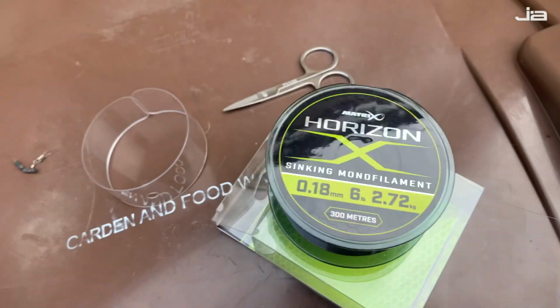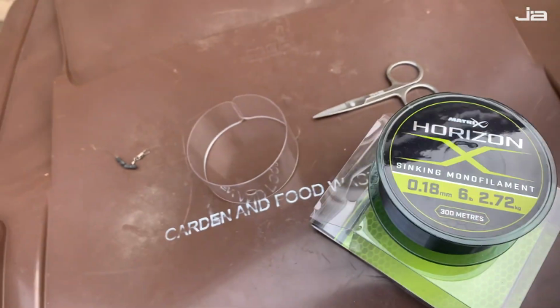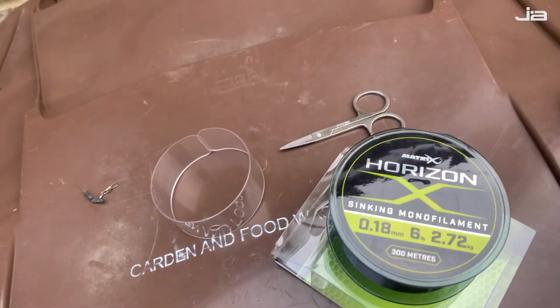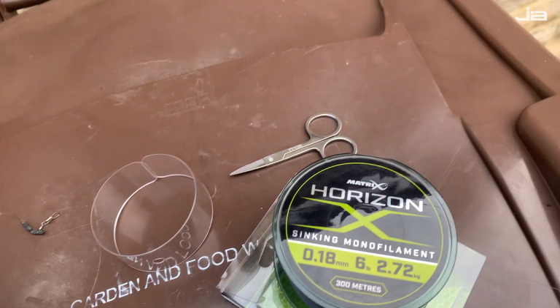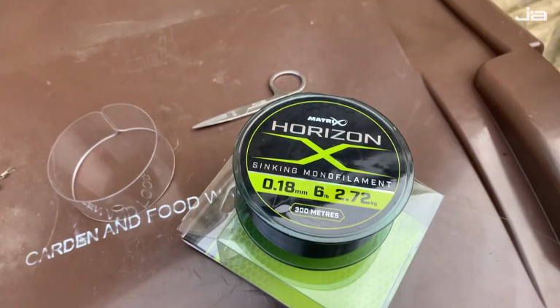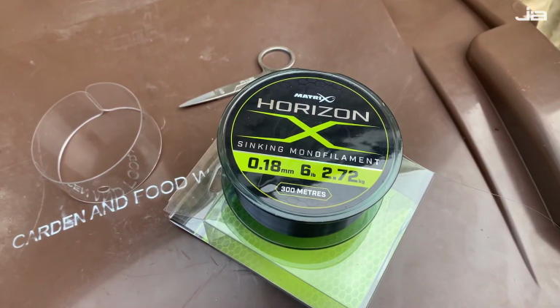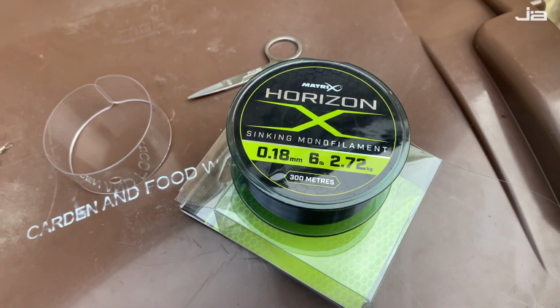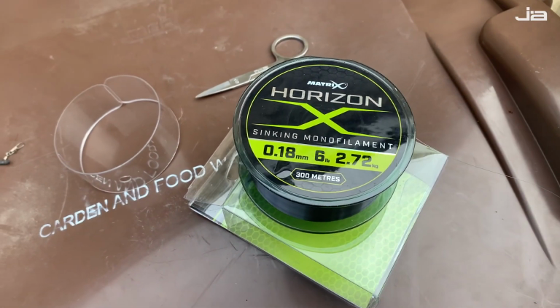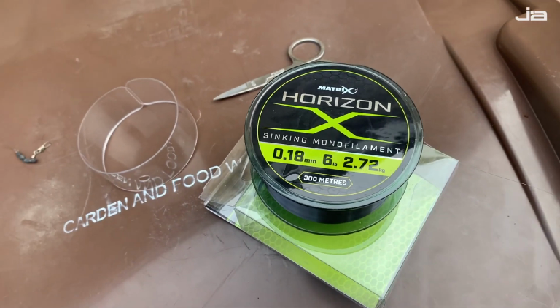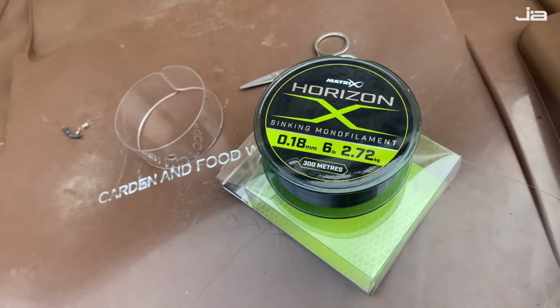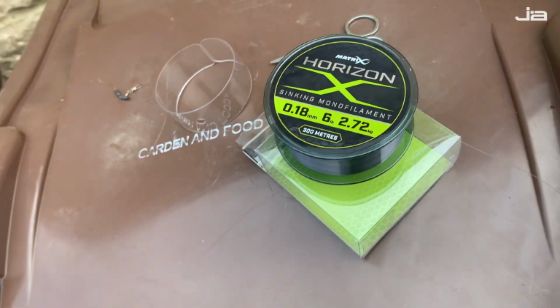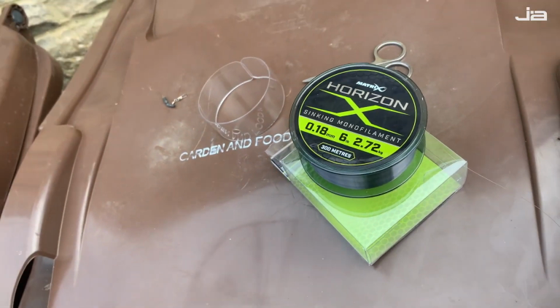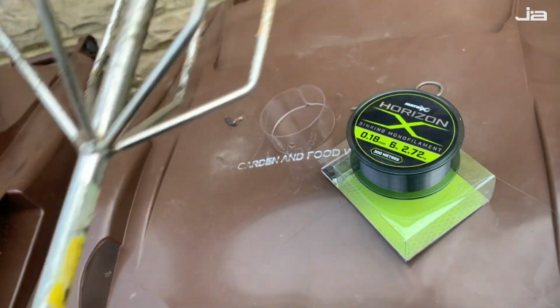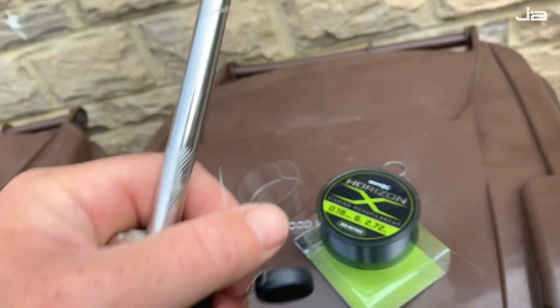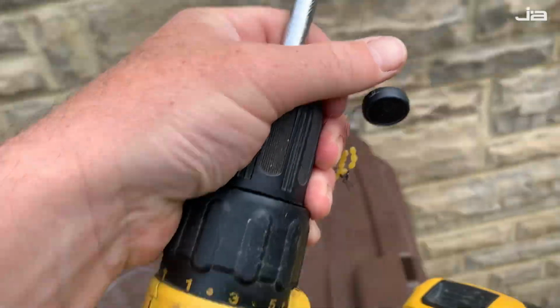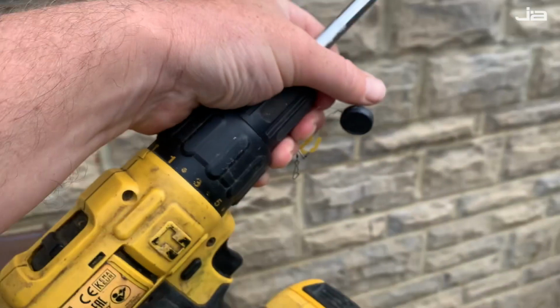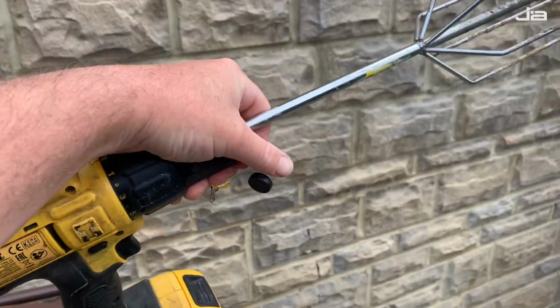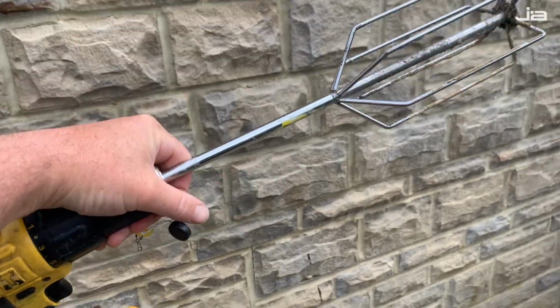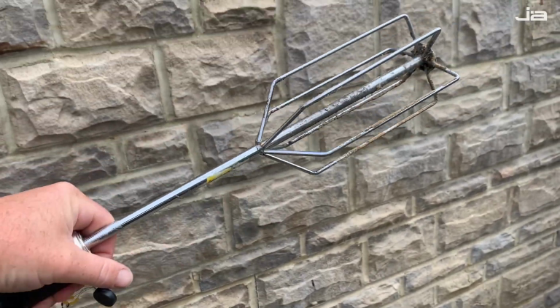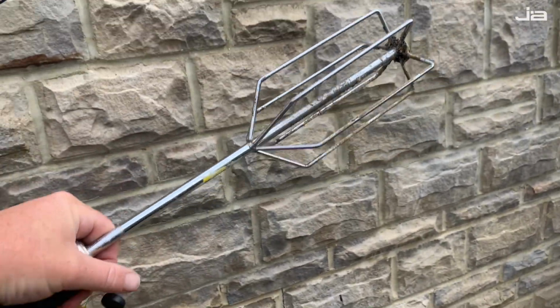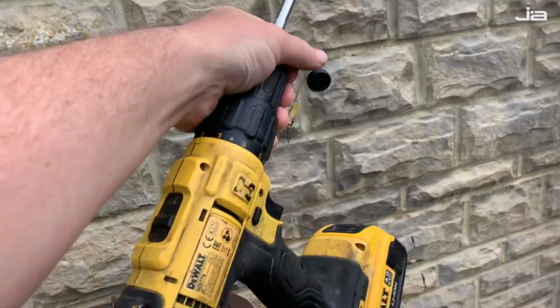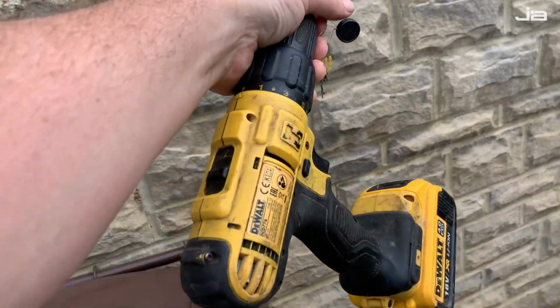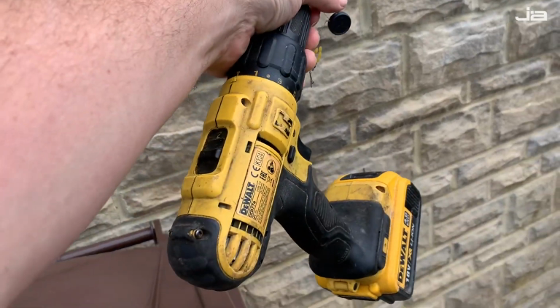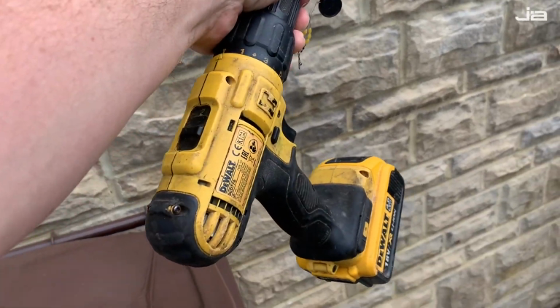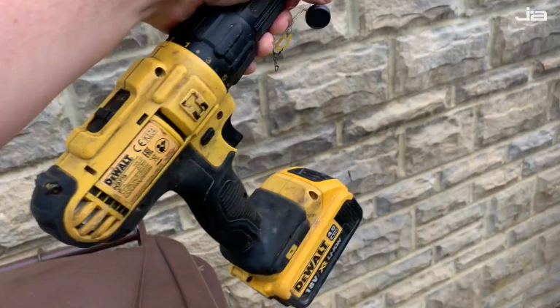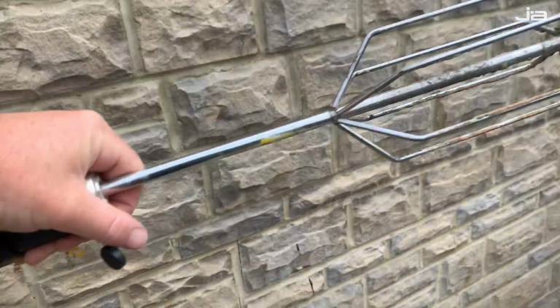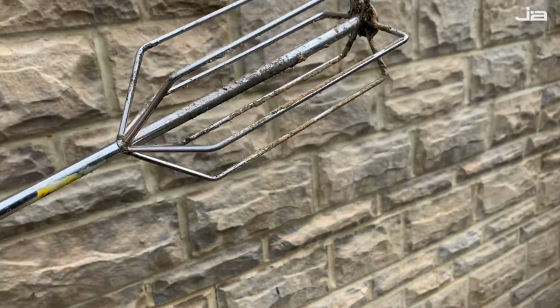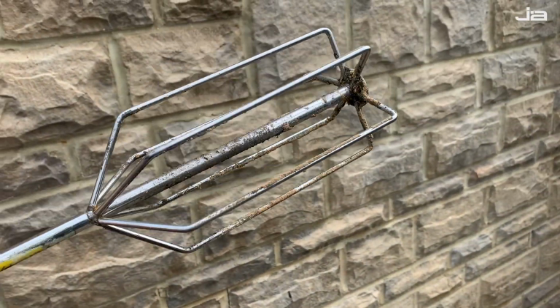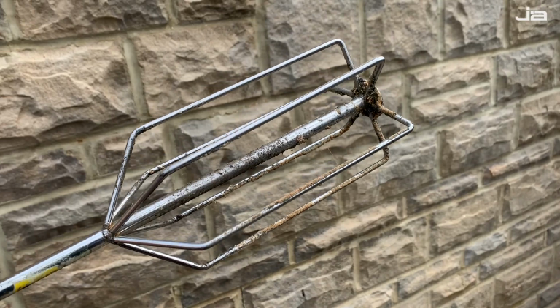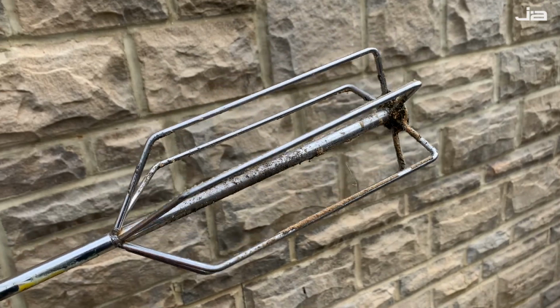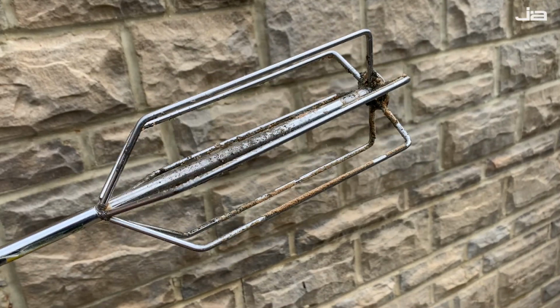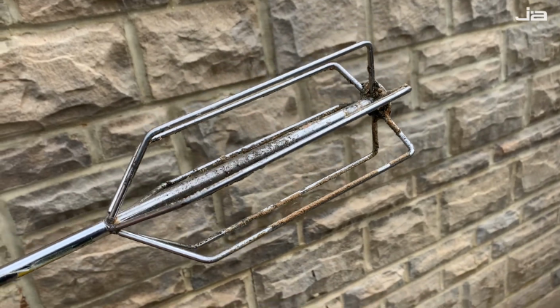The easiest way to get that line off the reel and put 150 meters back on is this — my cordless groundbait mixing drill. All I'm going to do is tie the line to the end of that and slowly wind it off the reel.